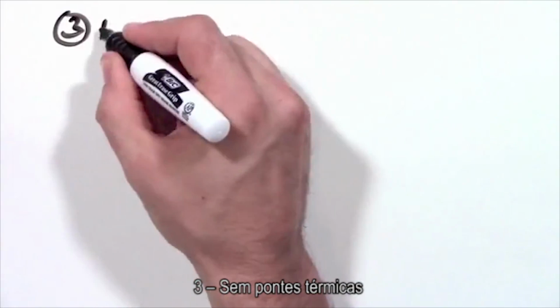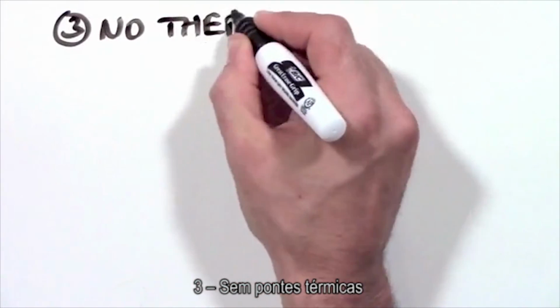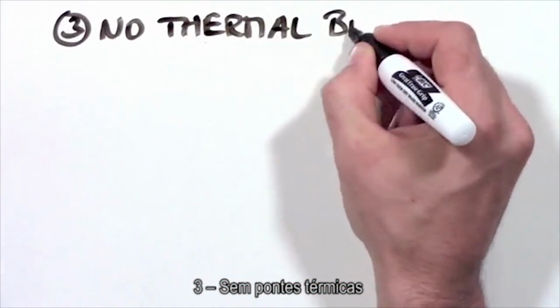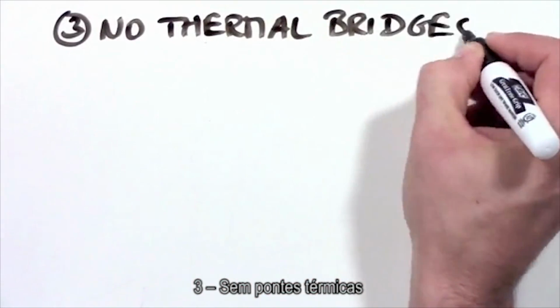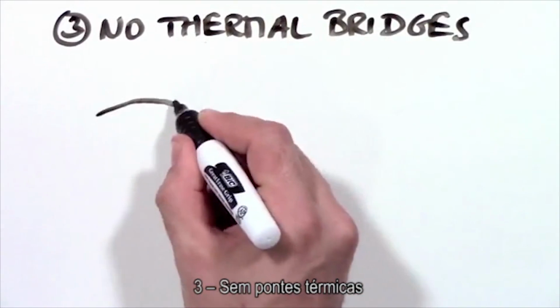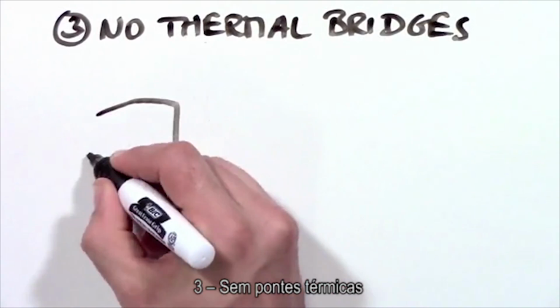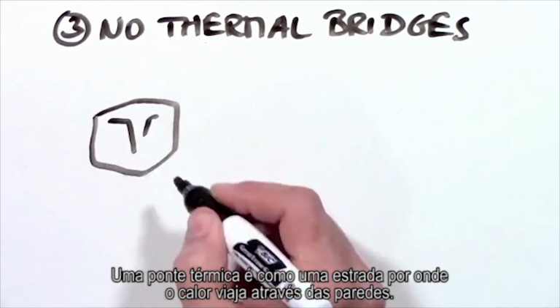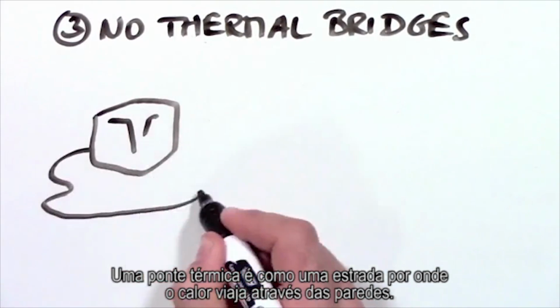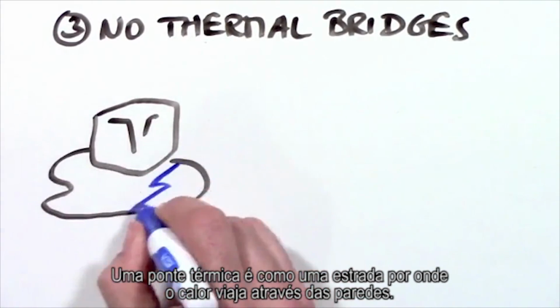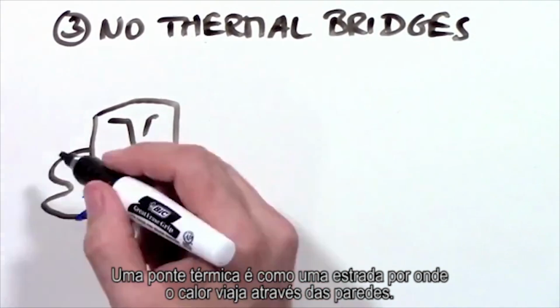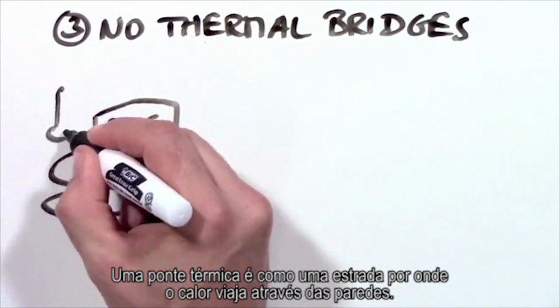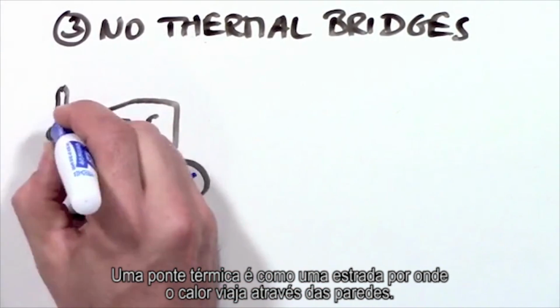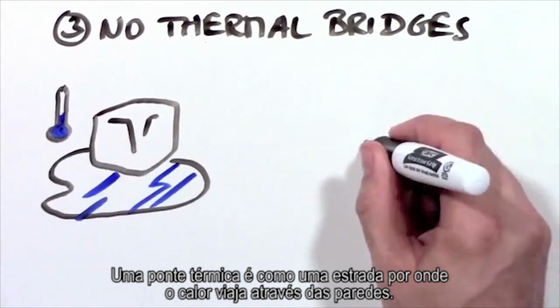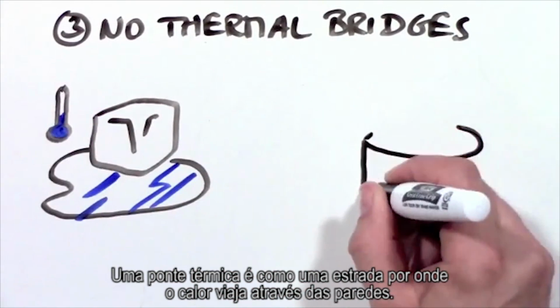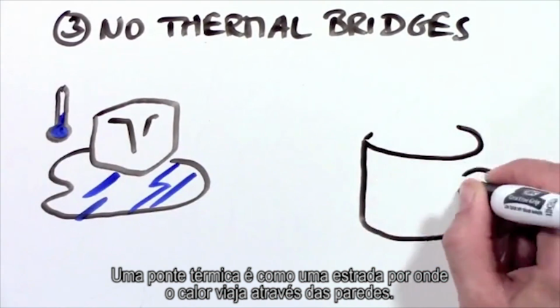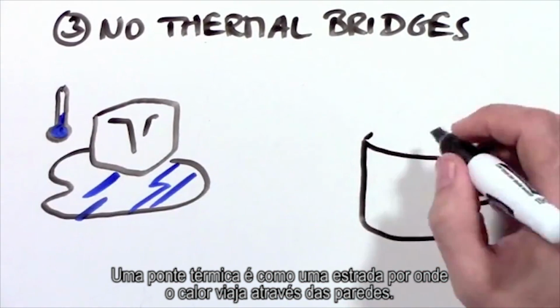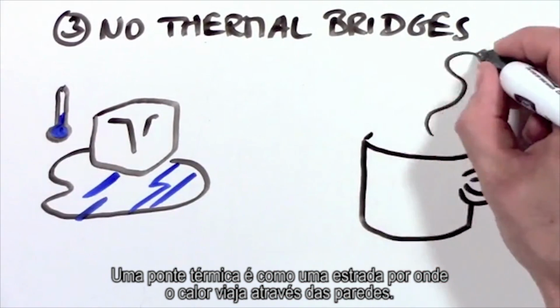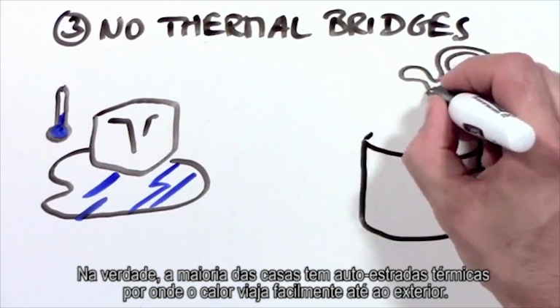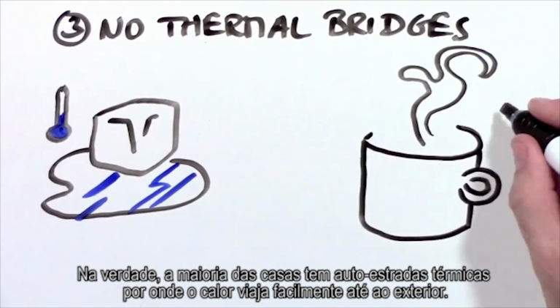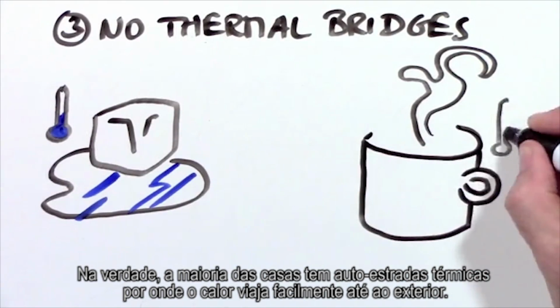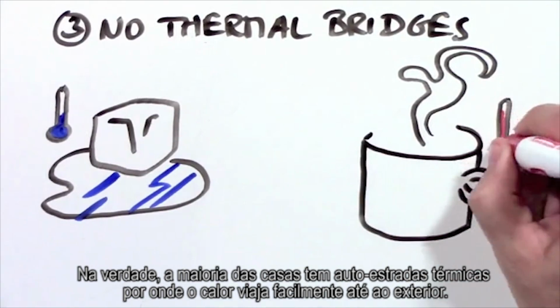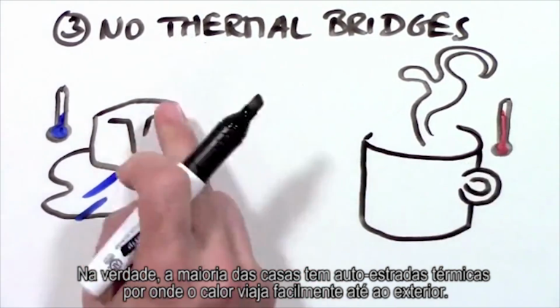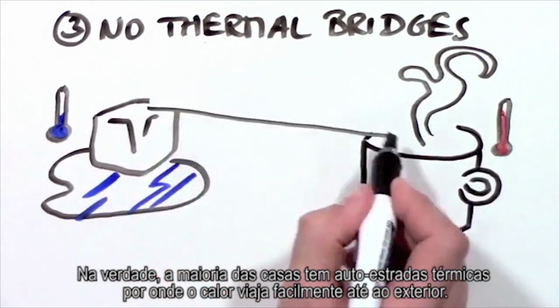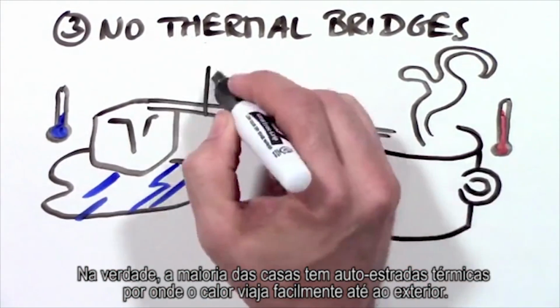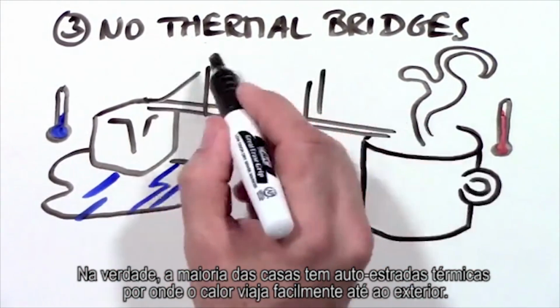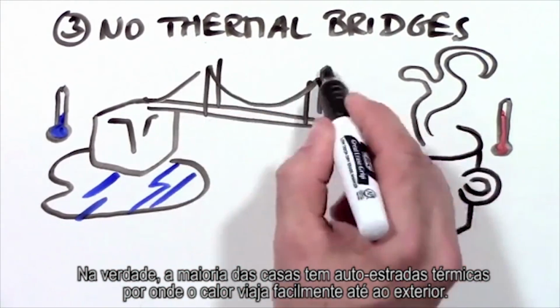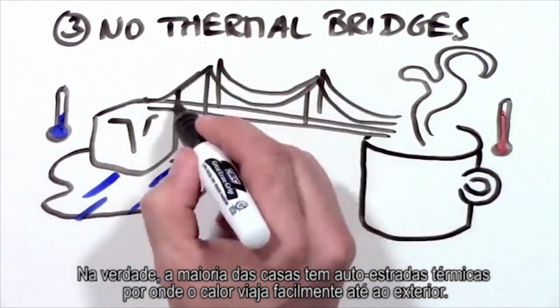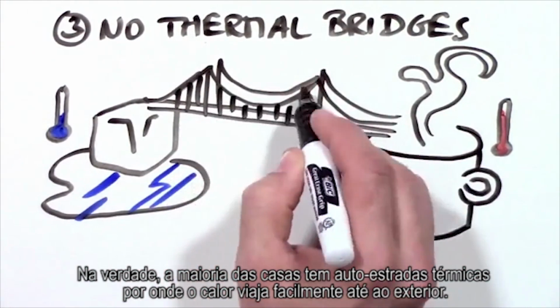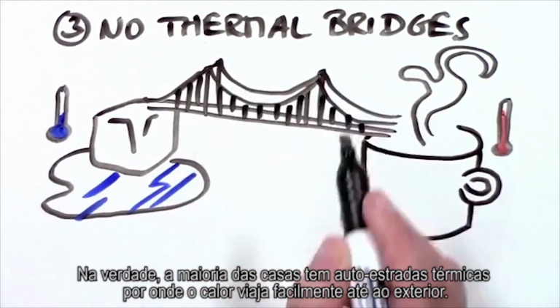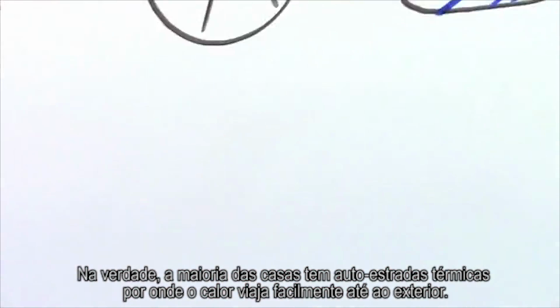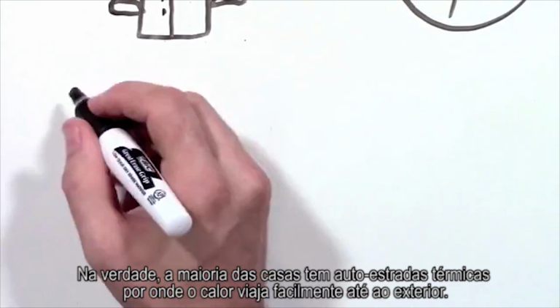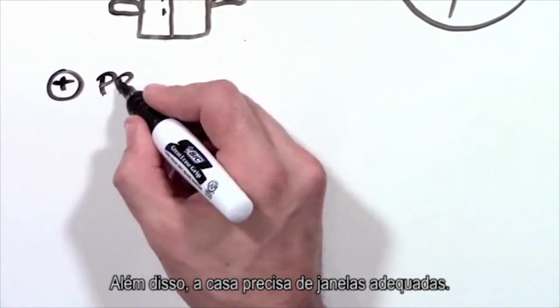3. No thermal bridges. A thermal bridge is like a road for heating energy in which warmth can travel right through your walls. As a matter of fact, most of our houses have thermal highways in our walls where heat can easily travel to the outside.